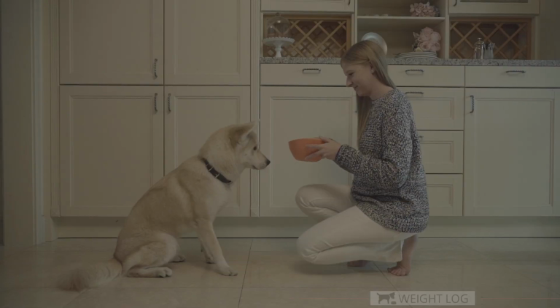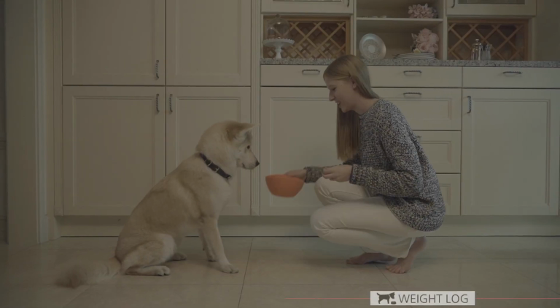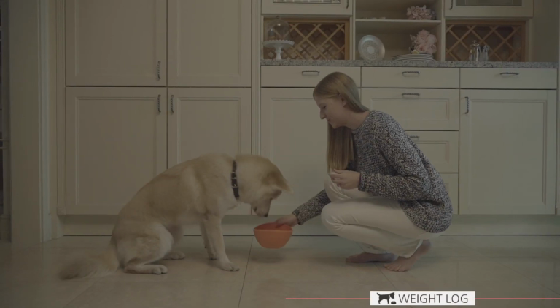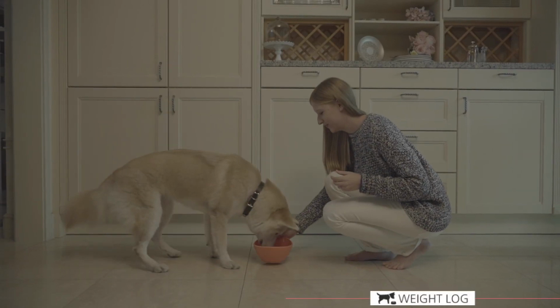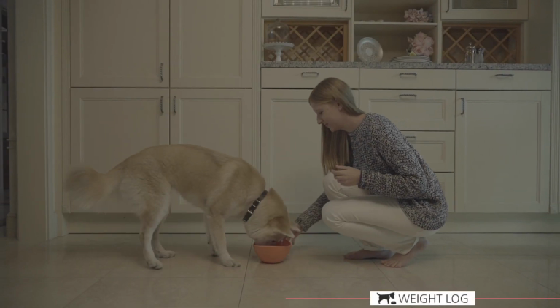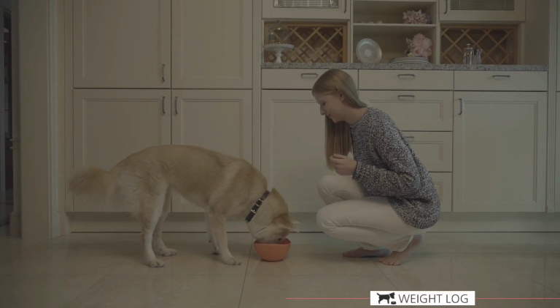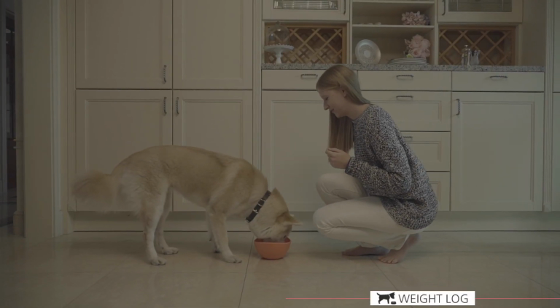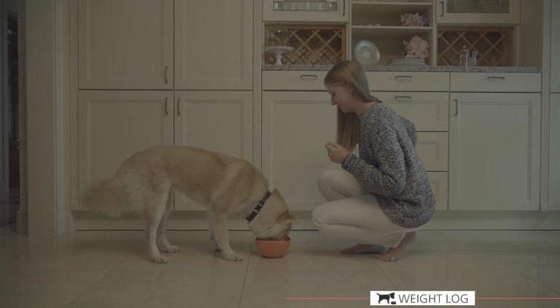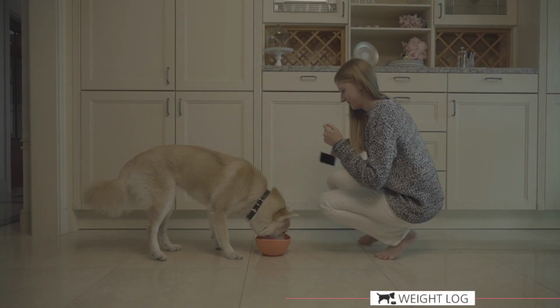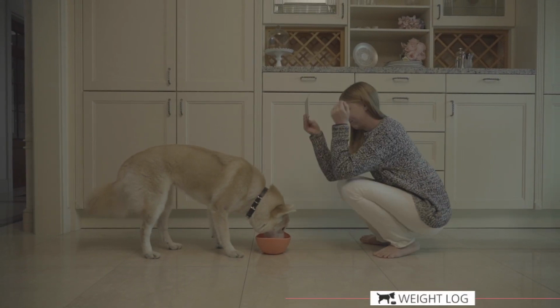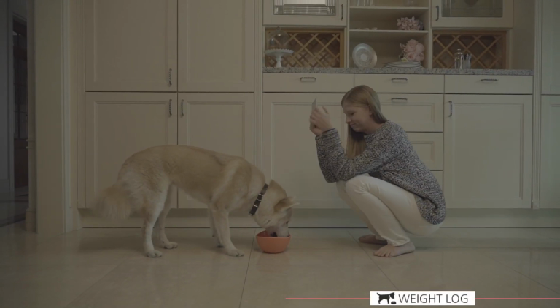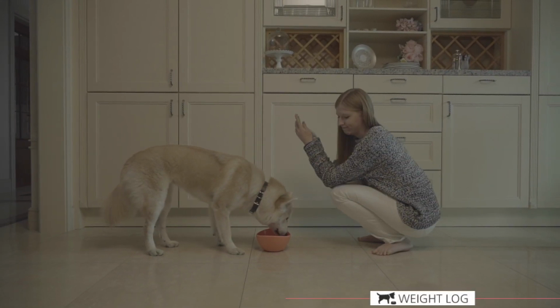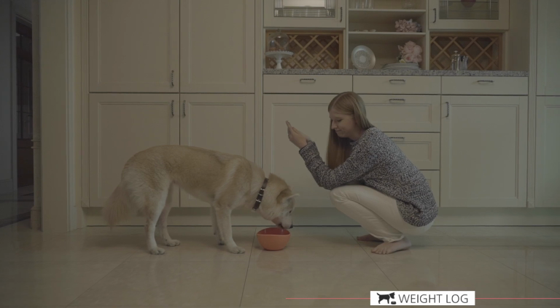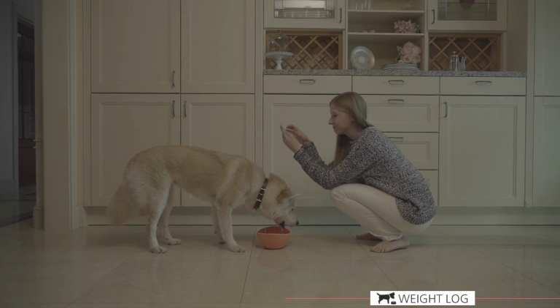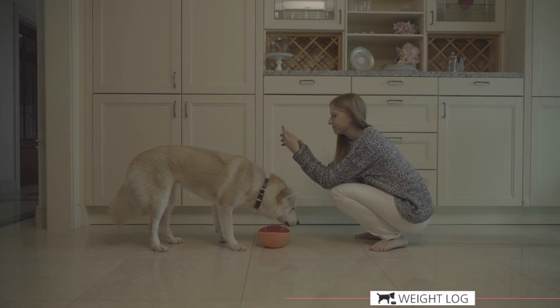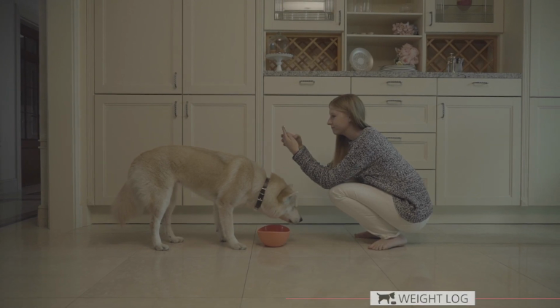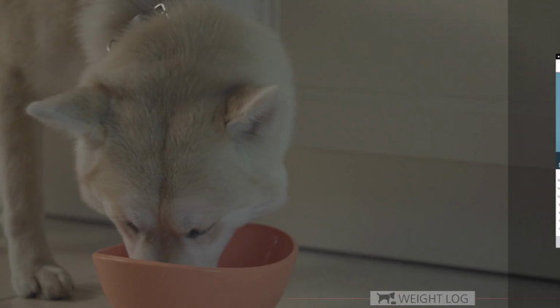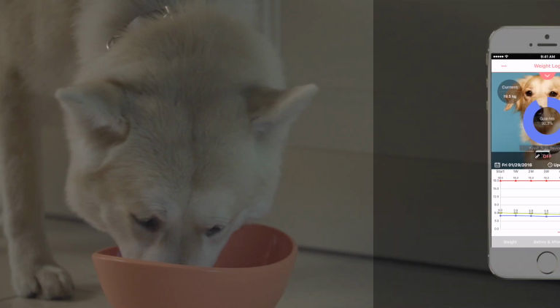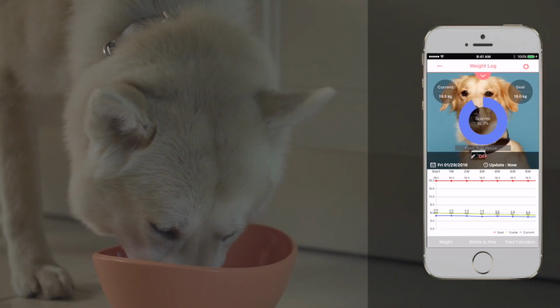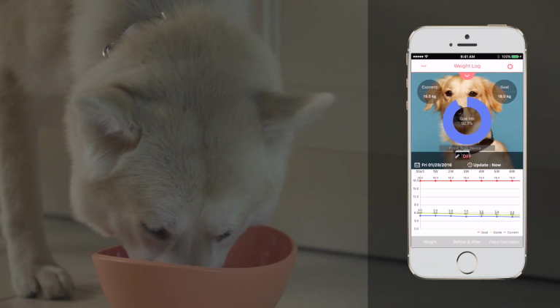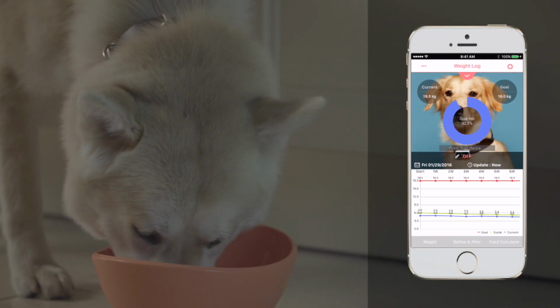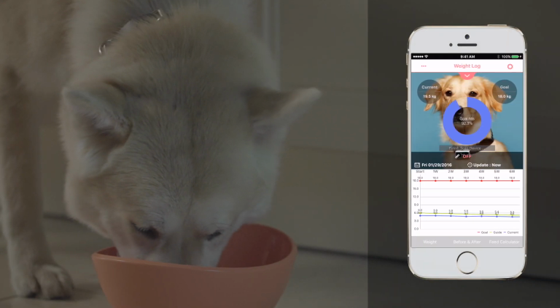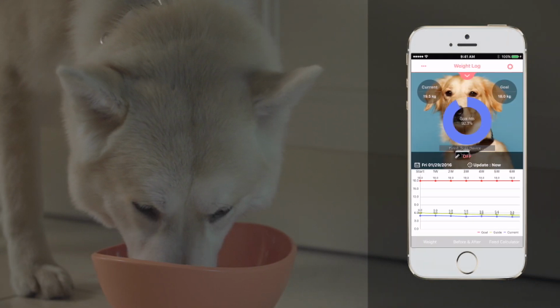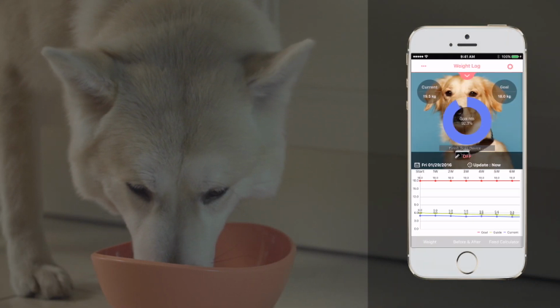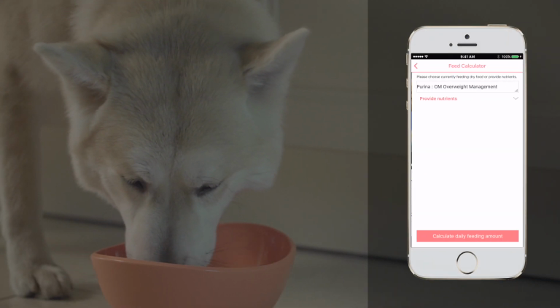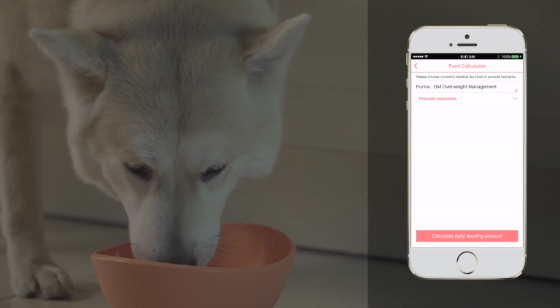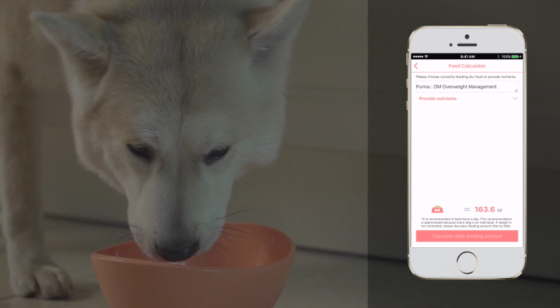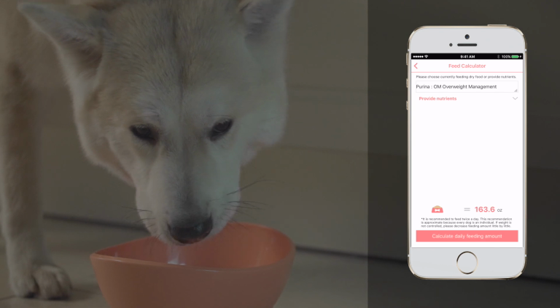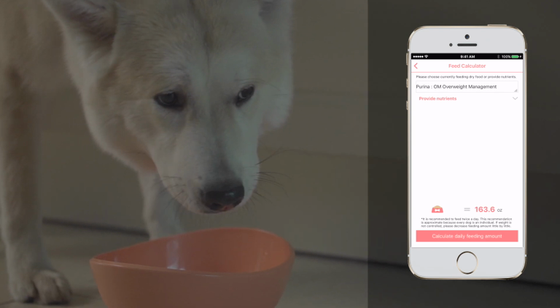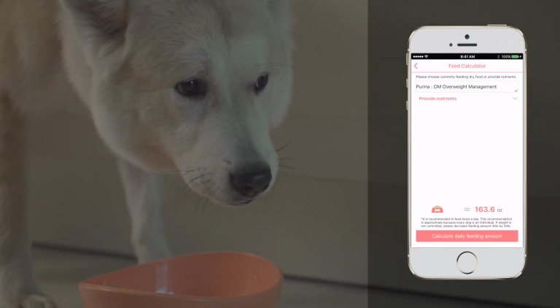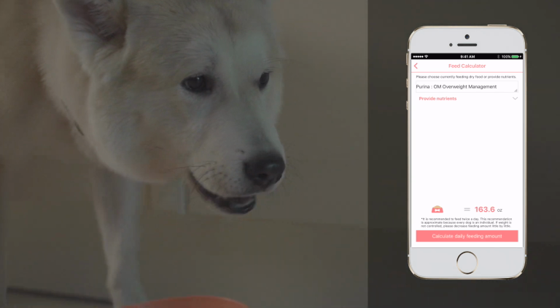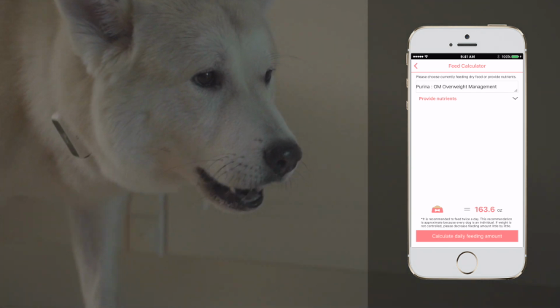AnyFit's Weight Monitor tracks total weight loss and gives feeding recommendations based on AAFCO standards. Feeding unbalanced or unhealthy foods will trigger a warning alert.